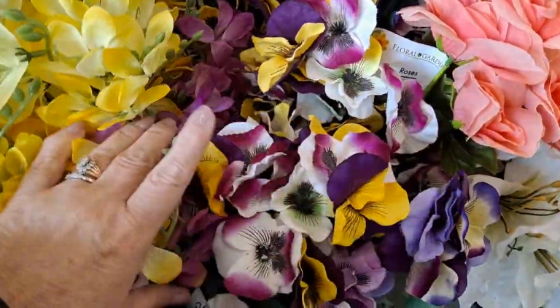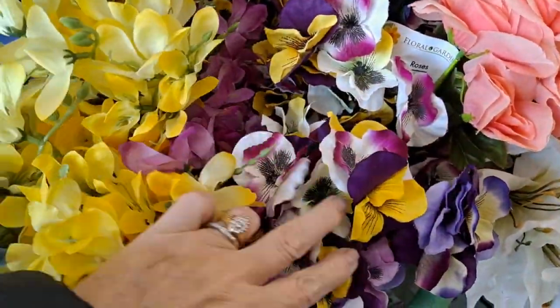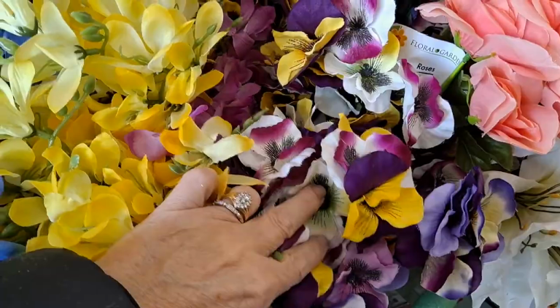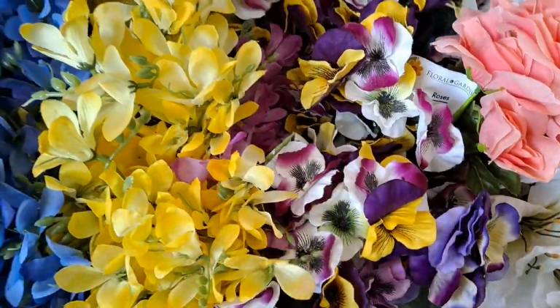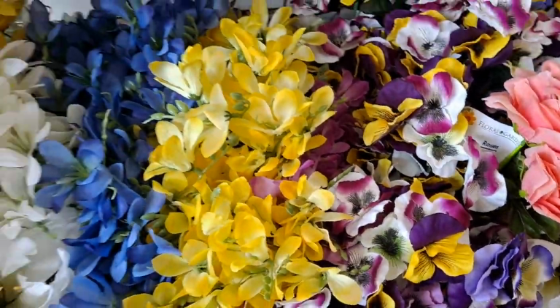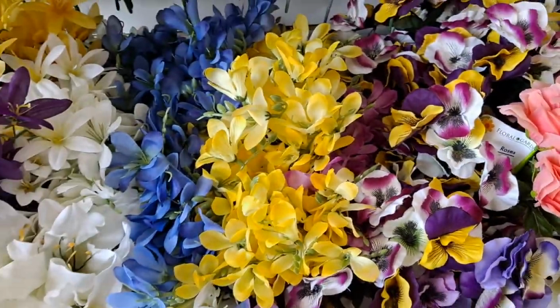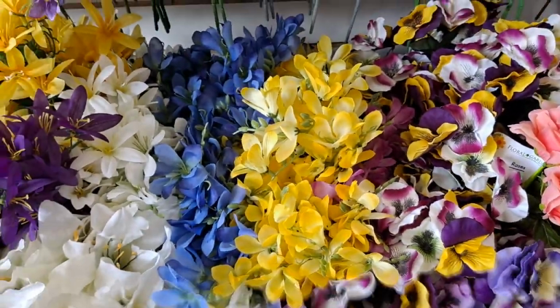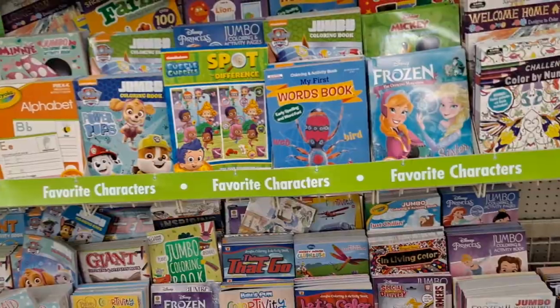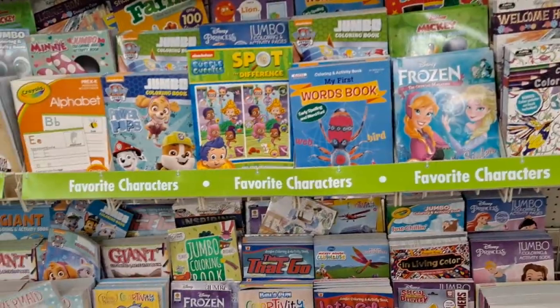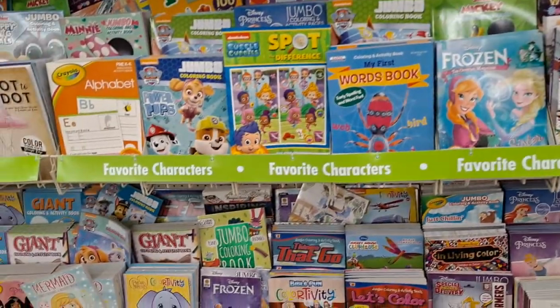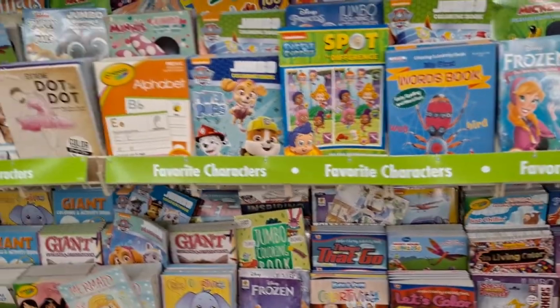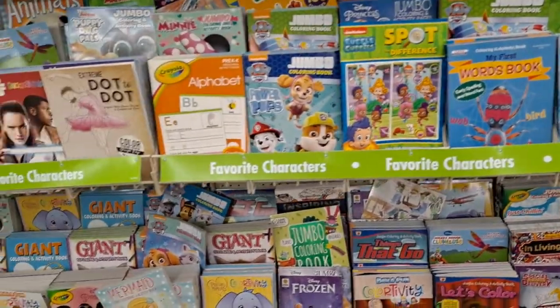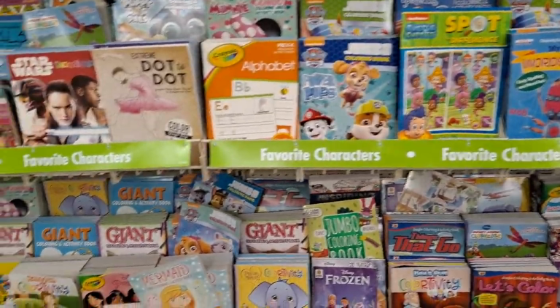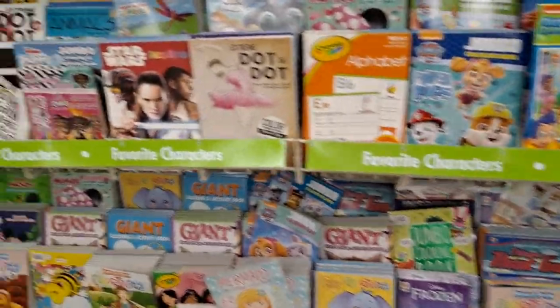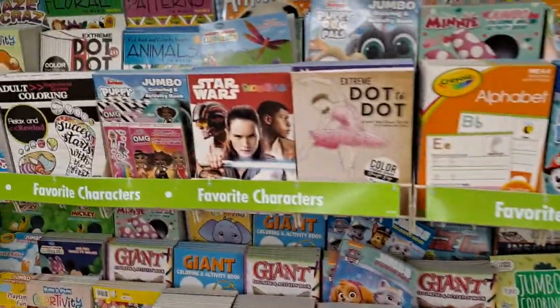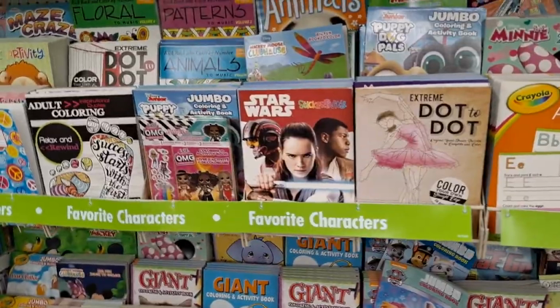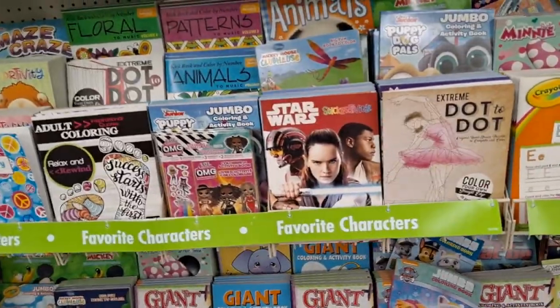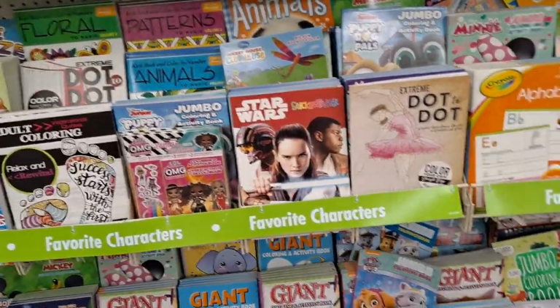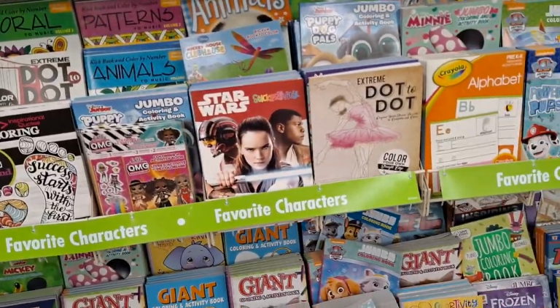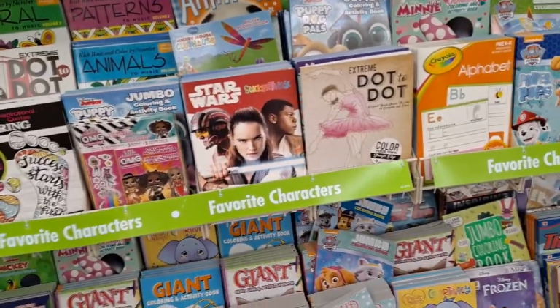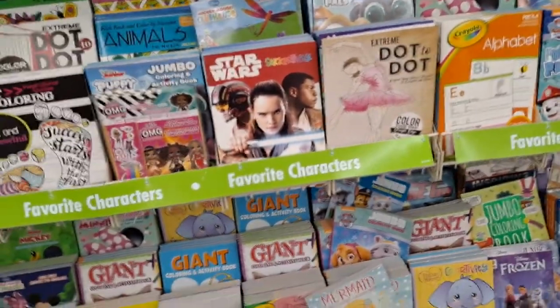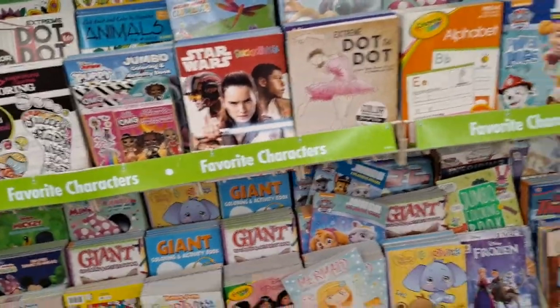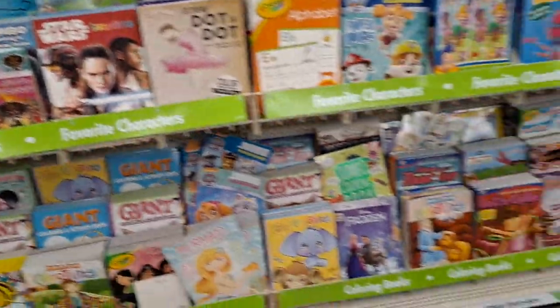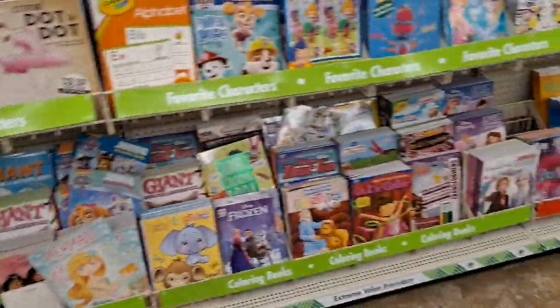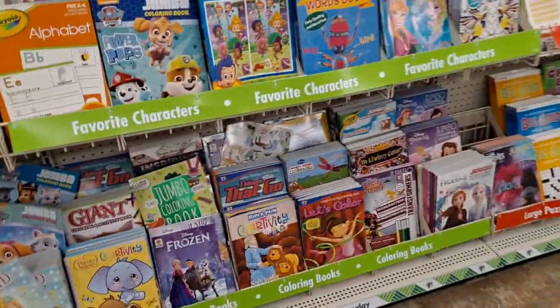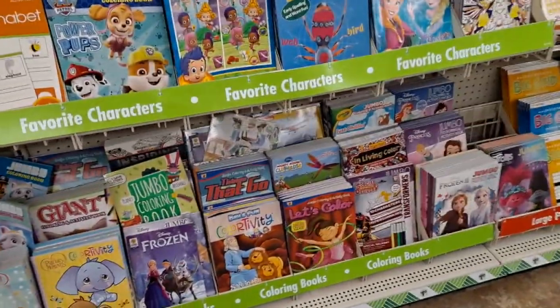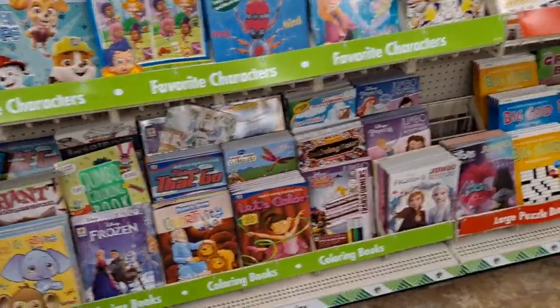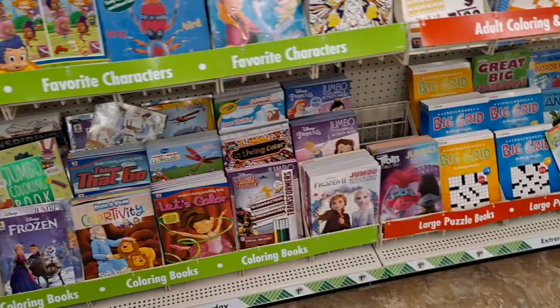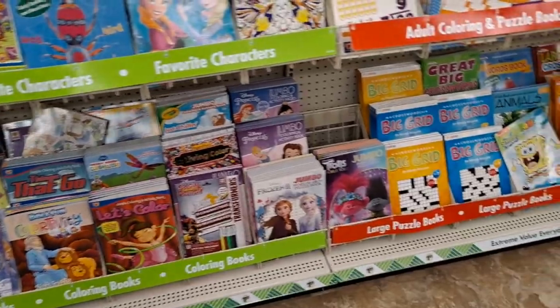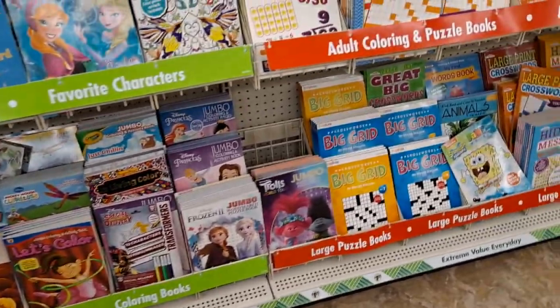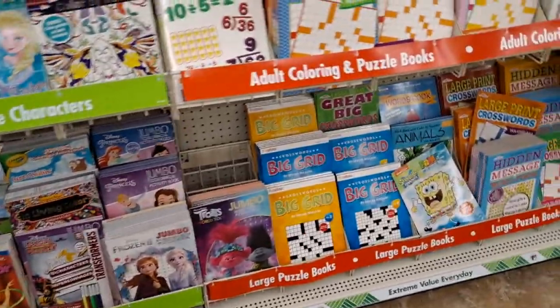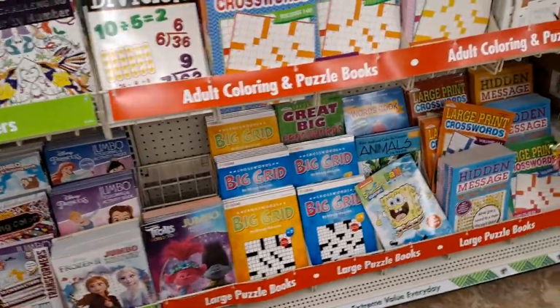Pansies are so pretty. We're in the book section. I've been trying to avoid places where there's a lot of customers, you know, respect their space.